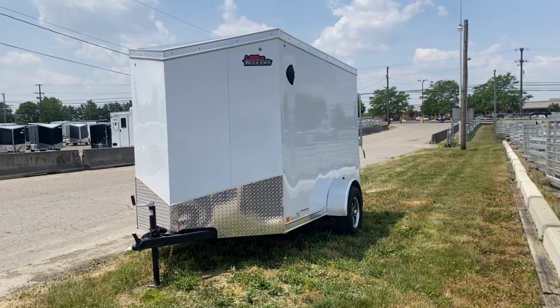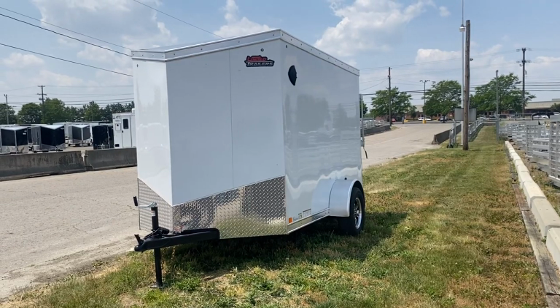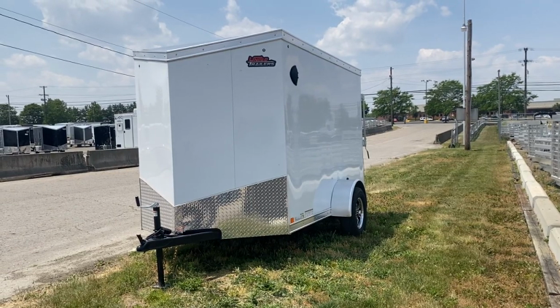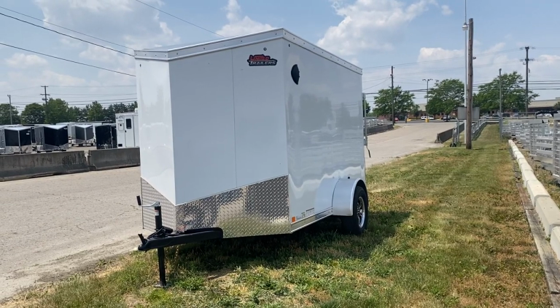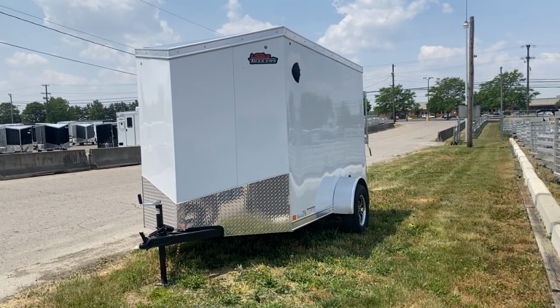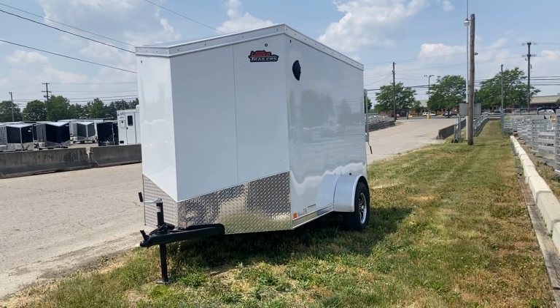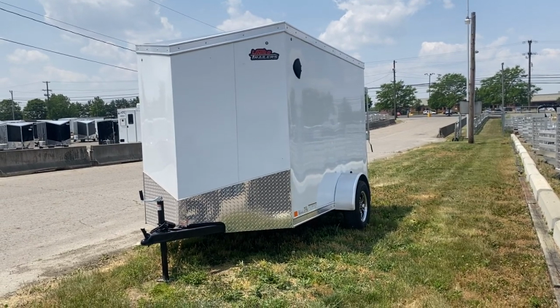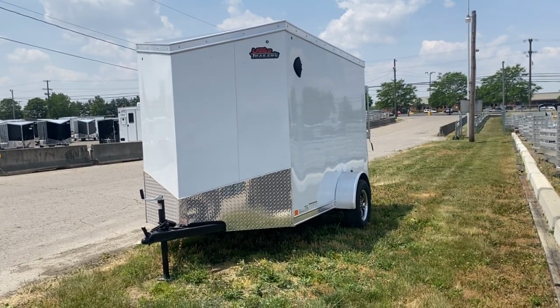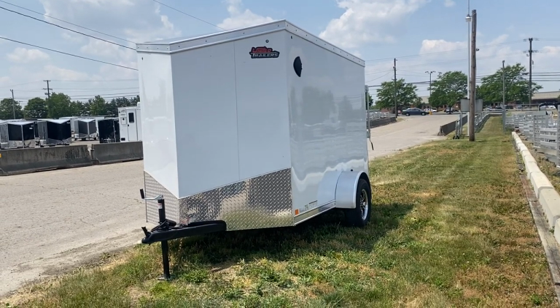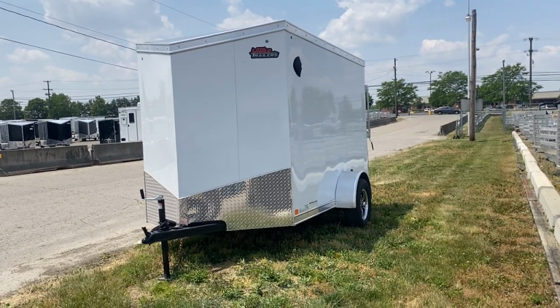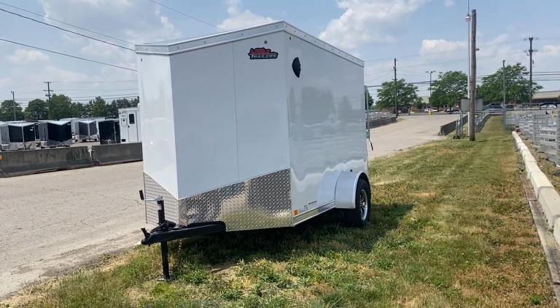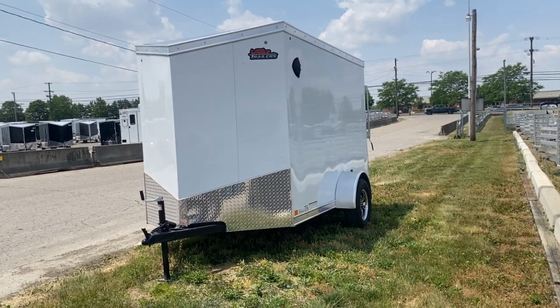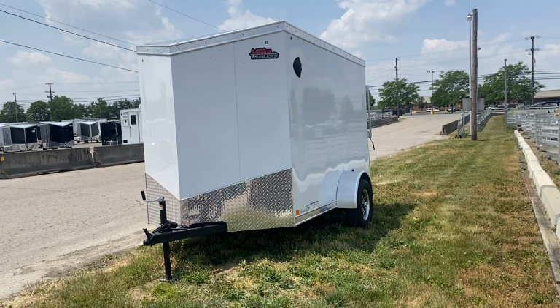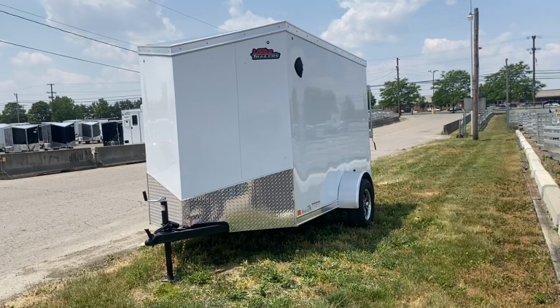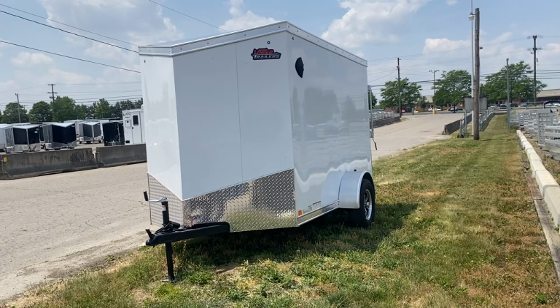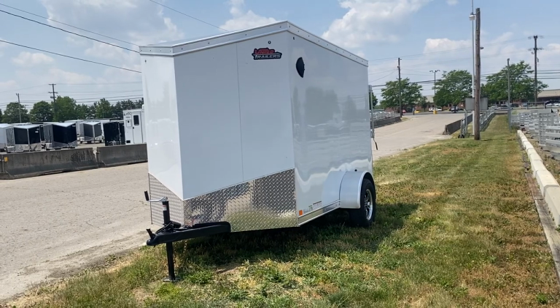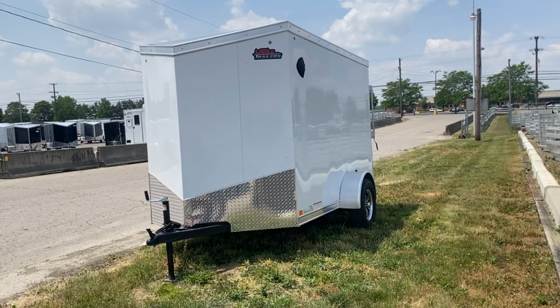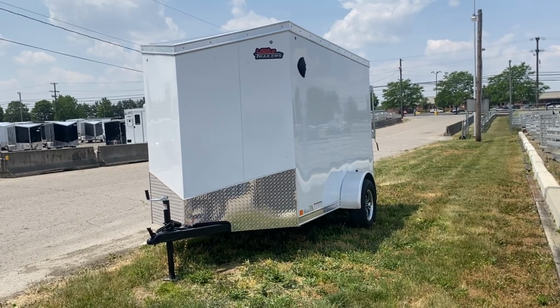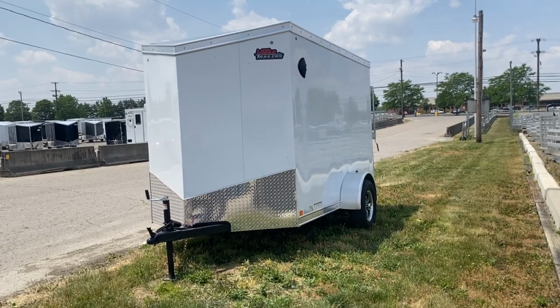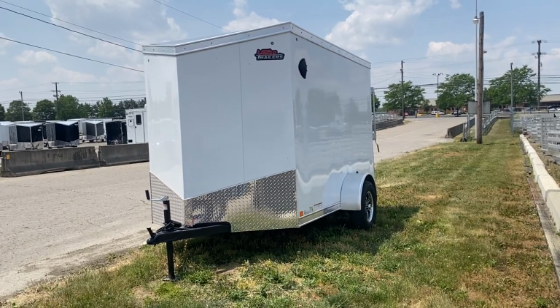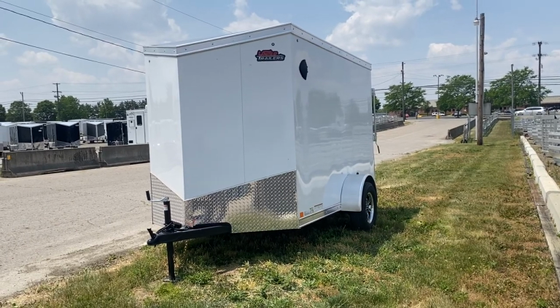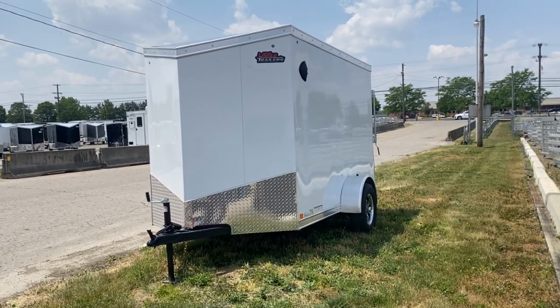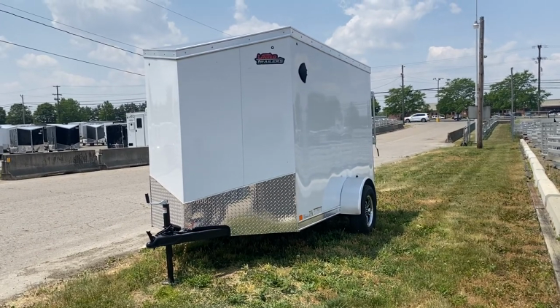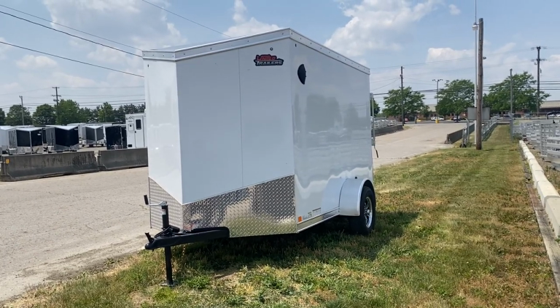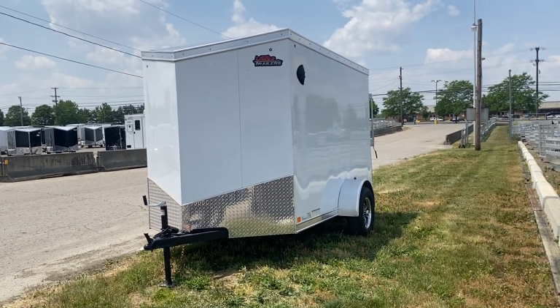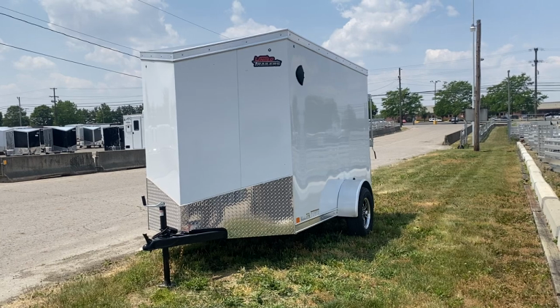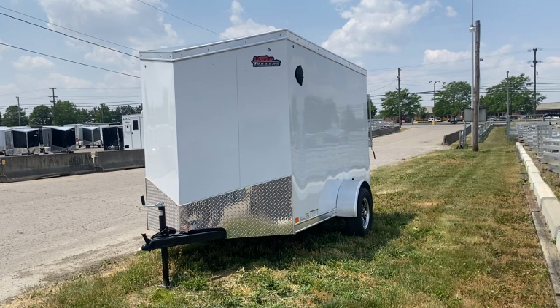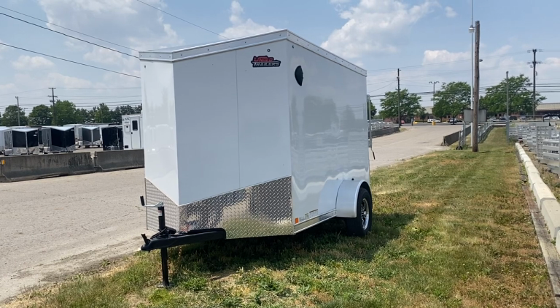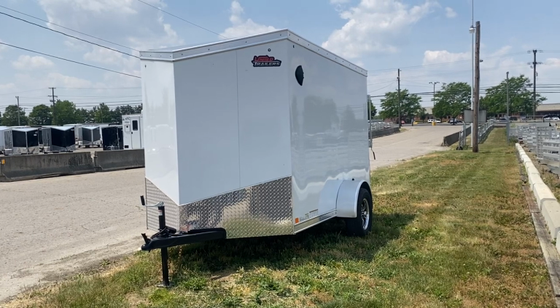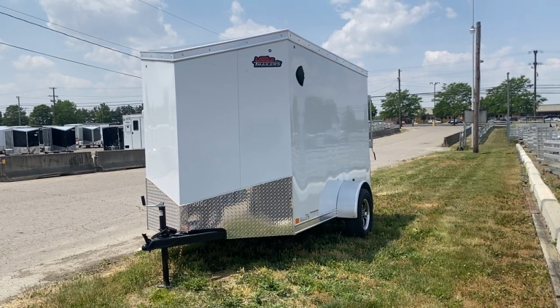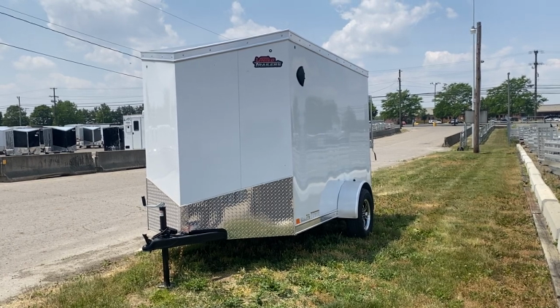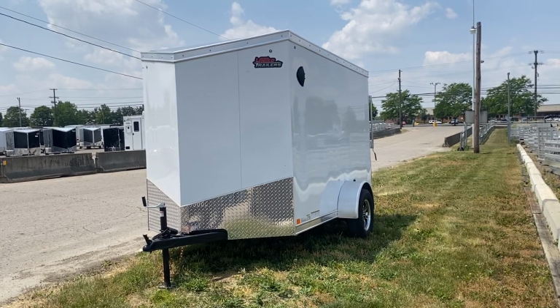Here's a quick walk around of the United trailer's 6x10 single axle. This trailer has some really nice little features — I just wanted to walk you through it.